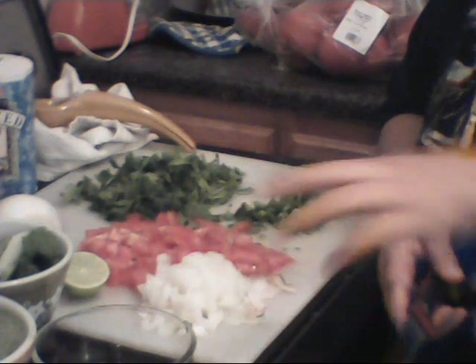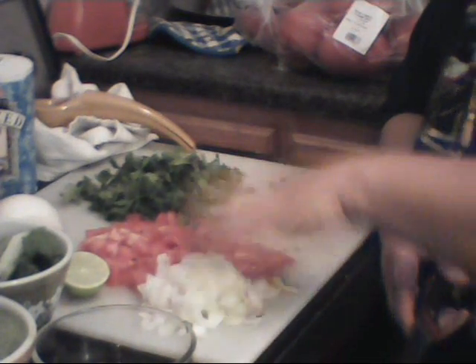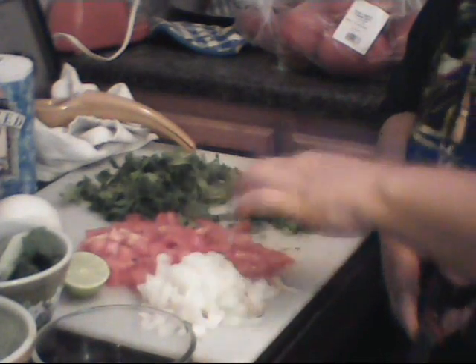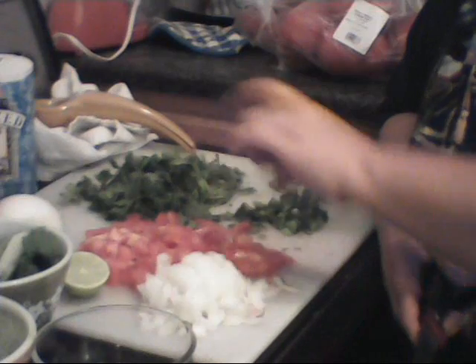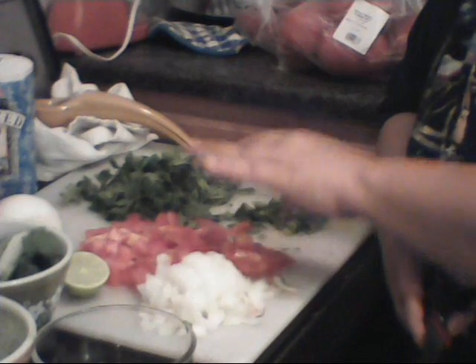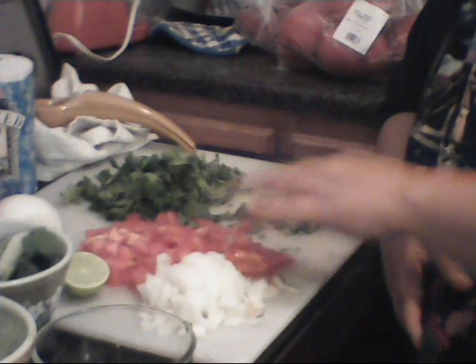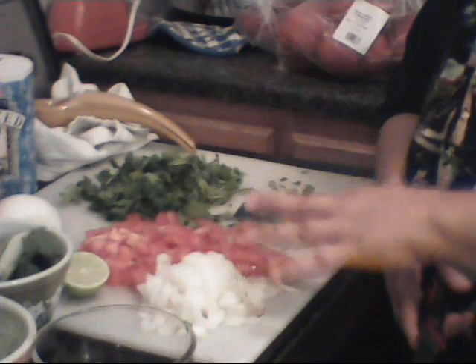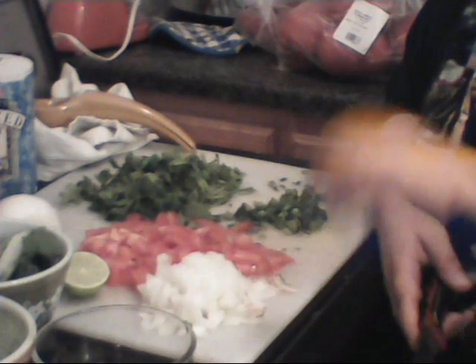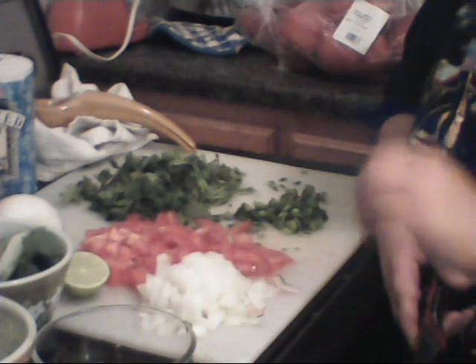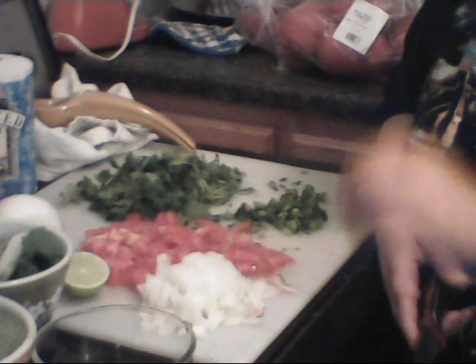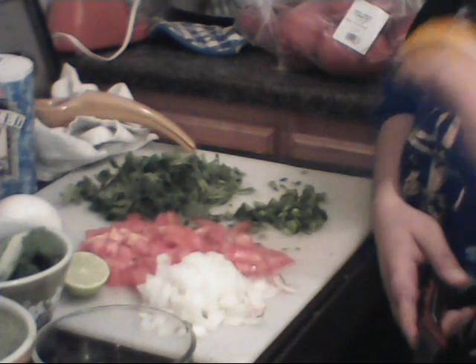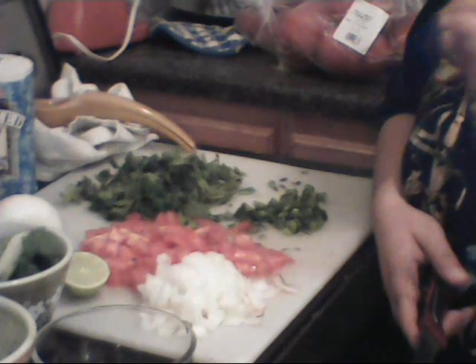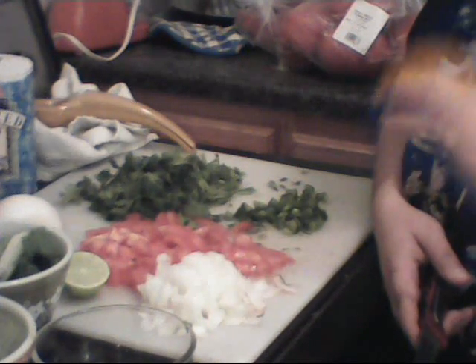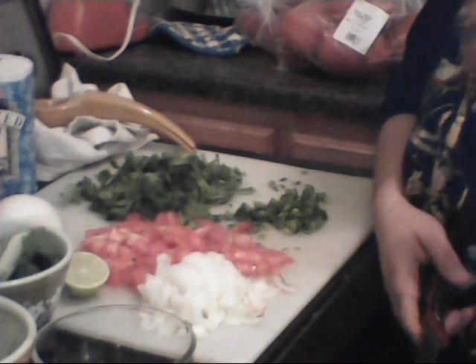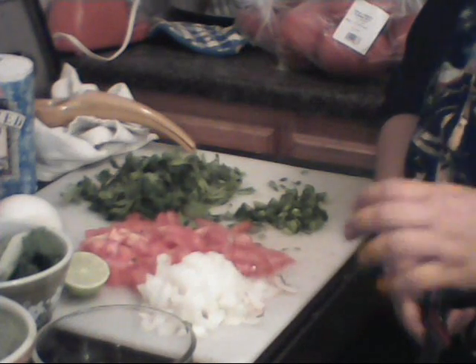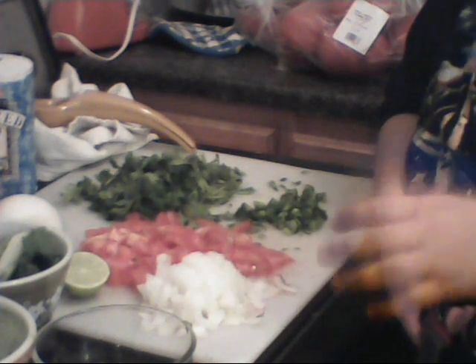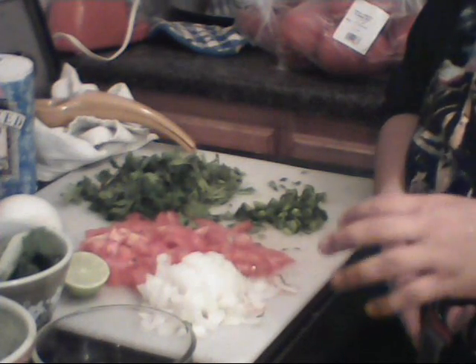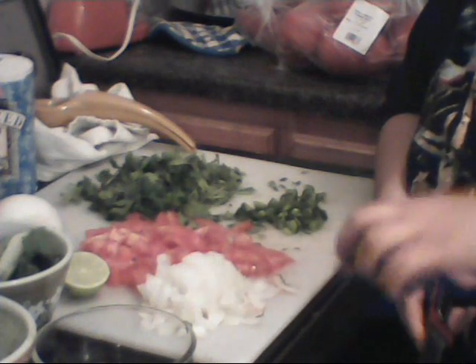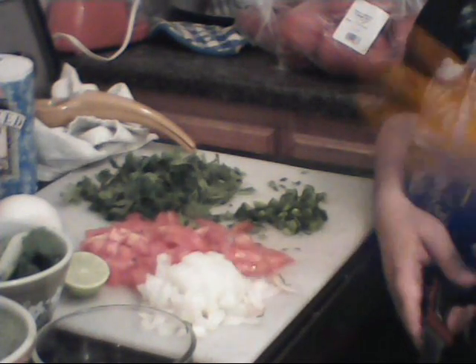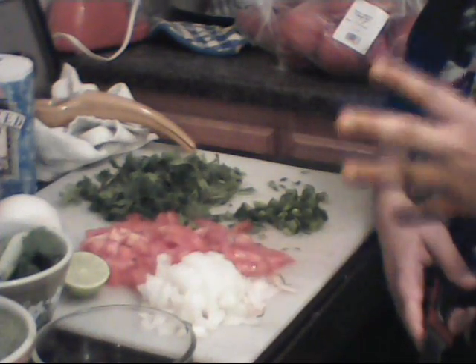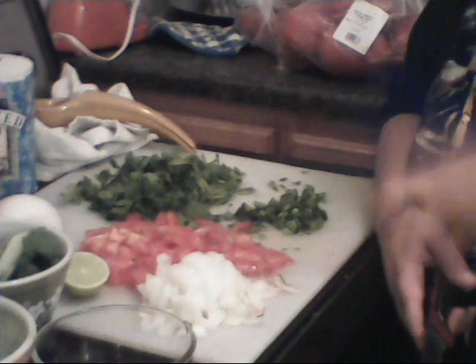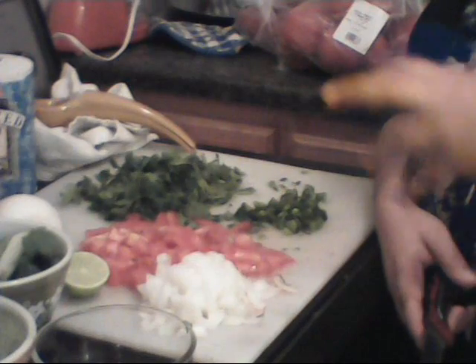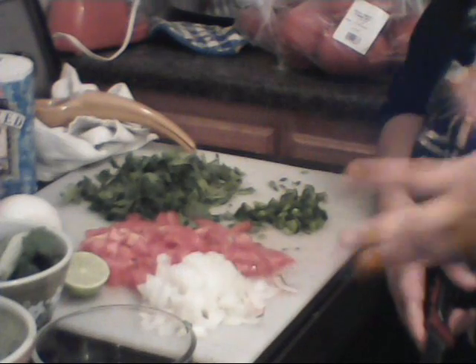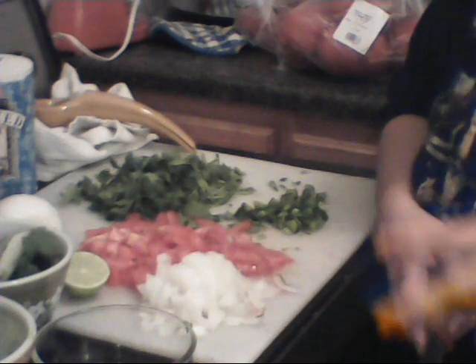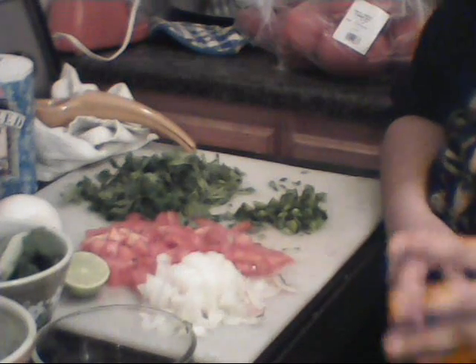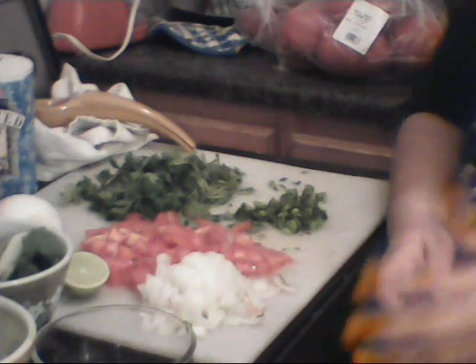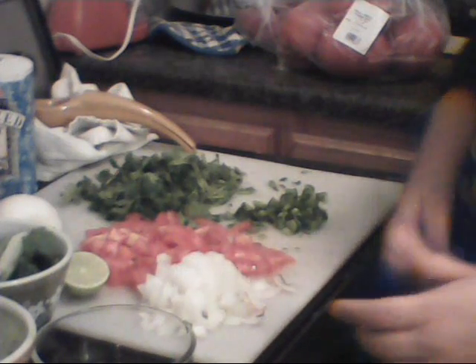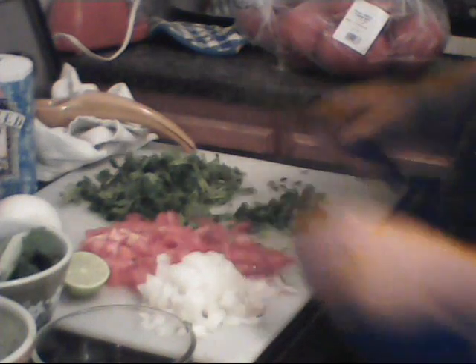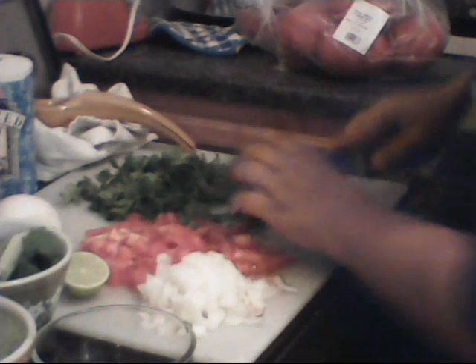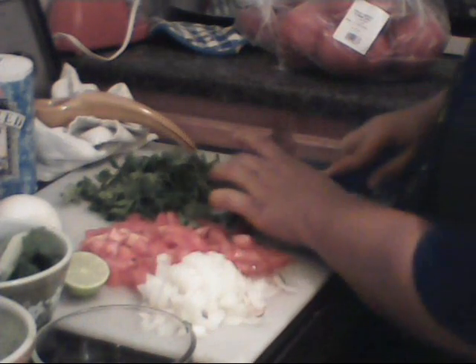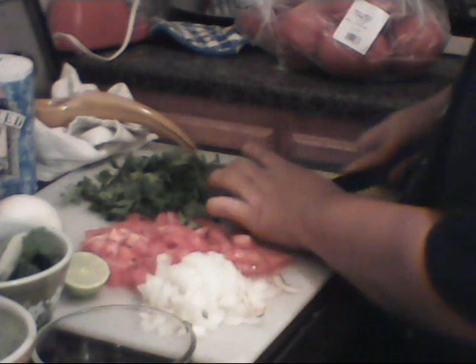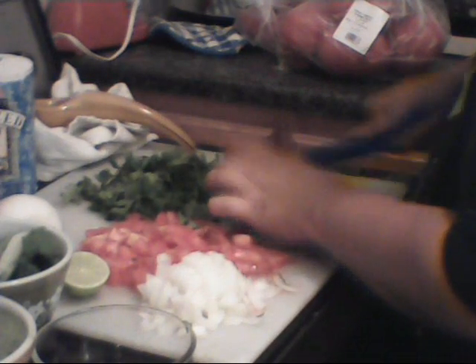When you're making your pico de gallo, mix in half of a cubed avocado with salt and lime or lemon. Oh my God, you'll just want to die, it's so good.